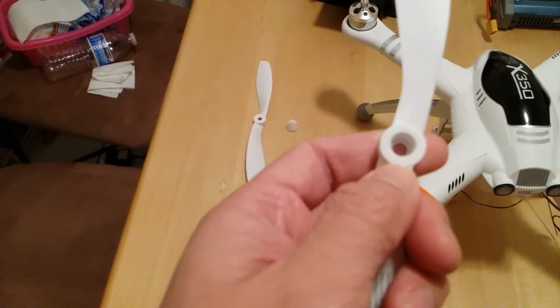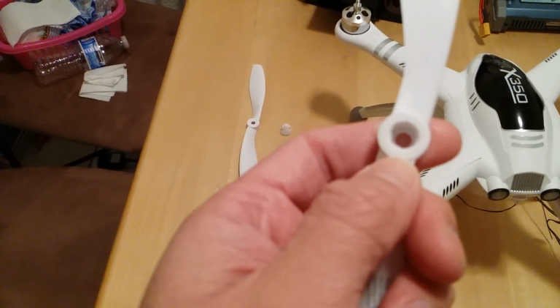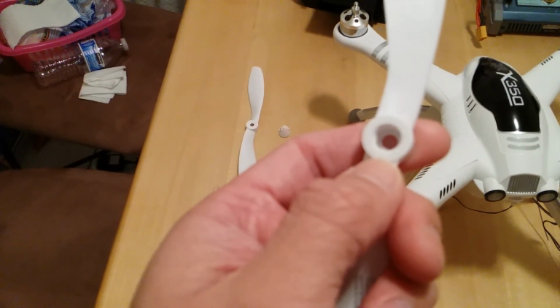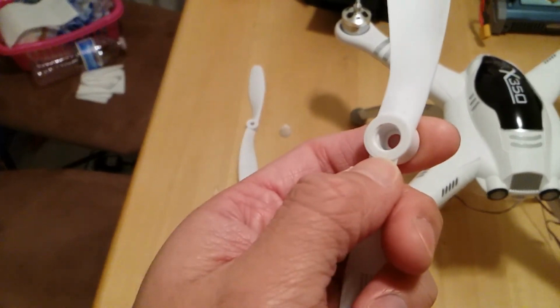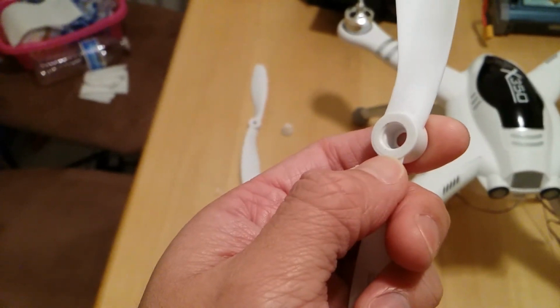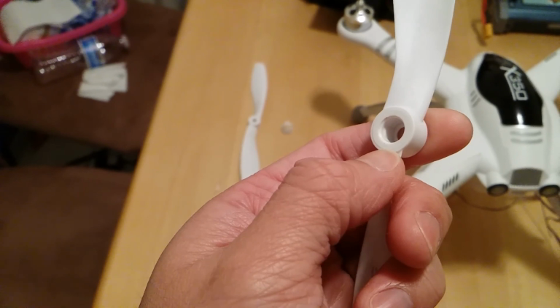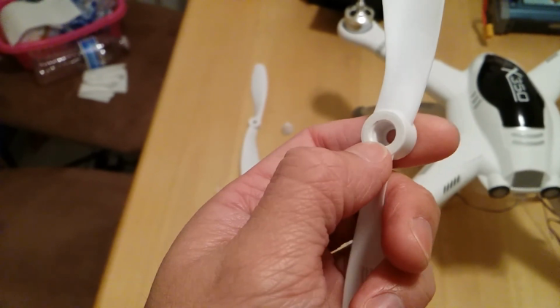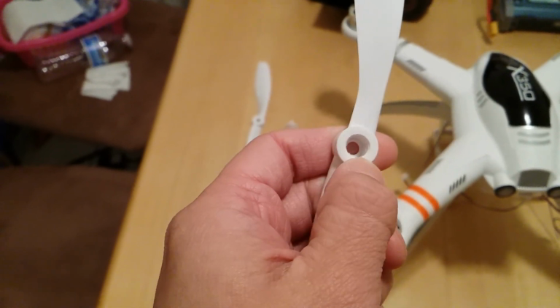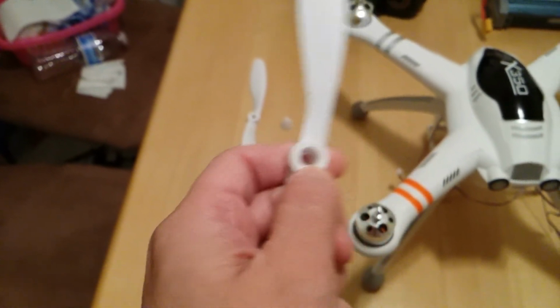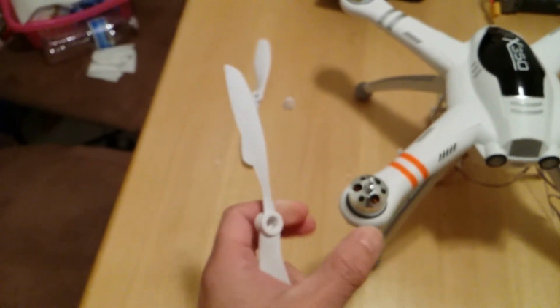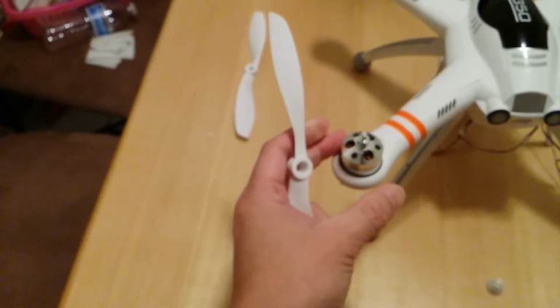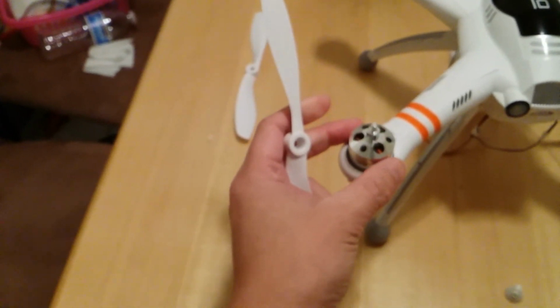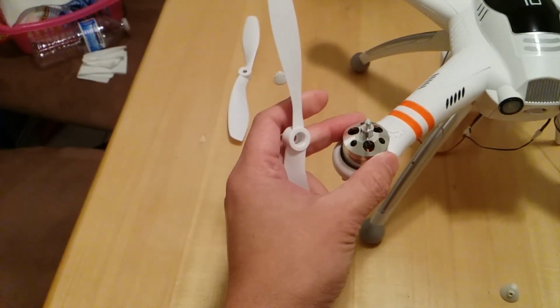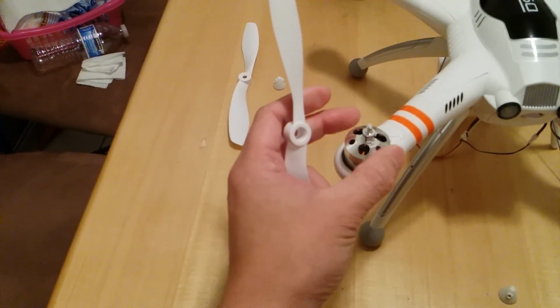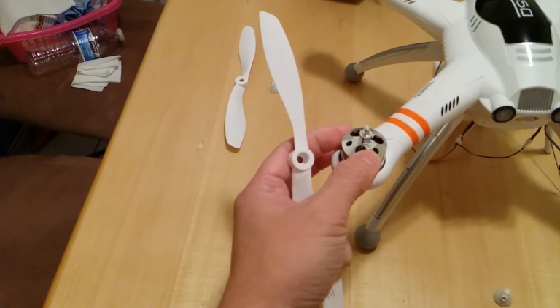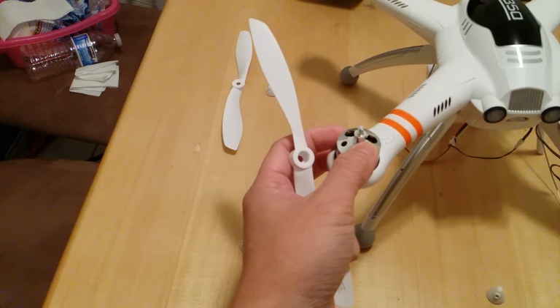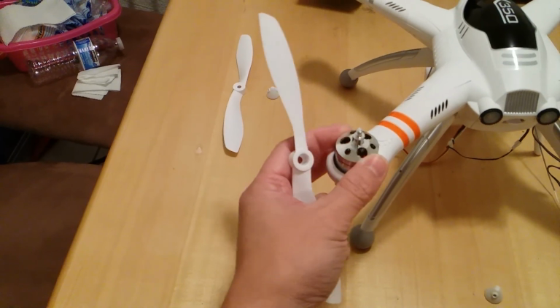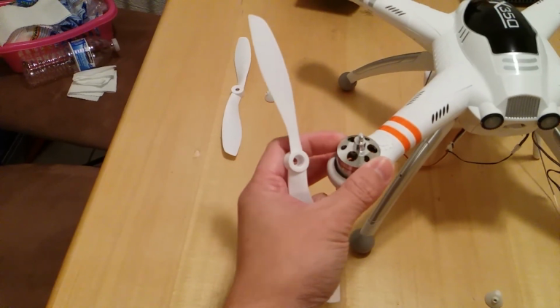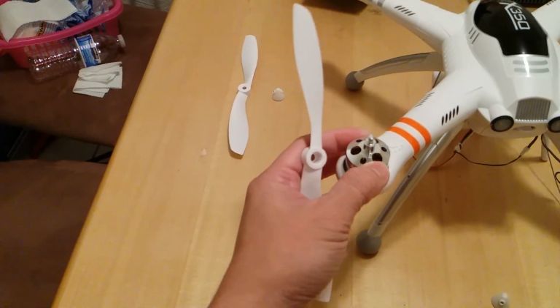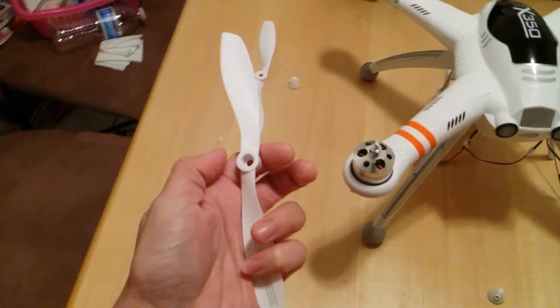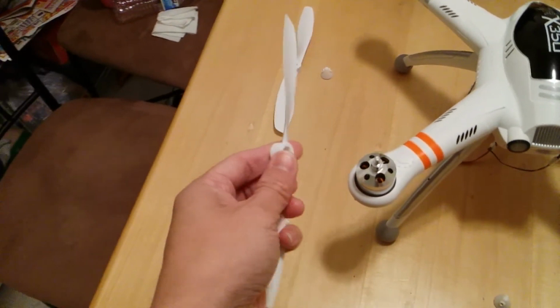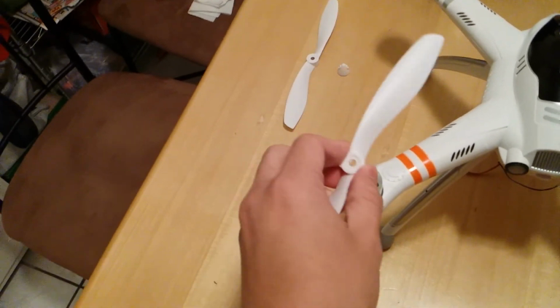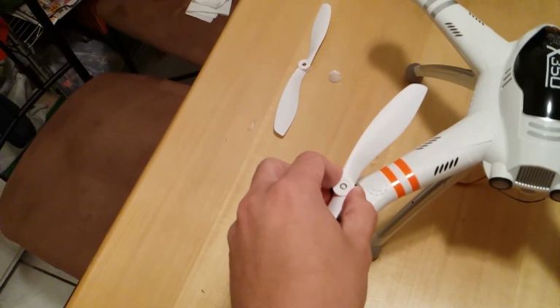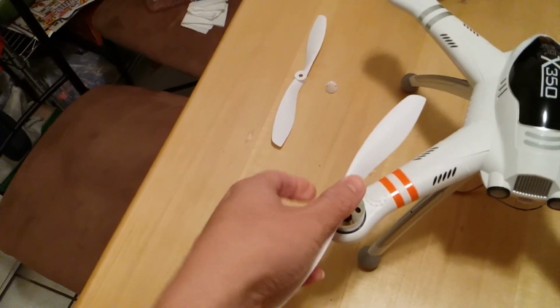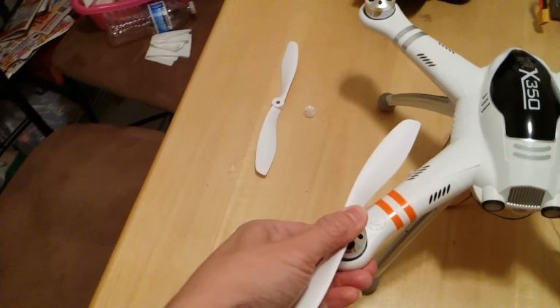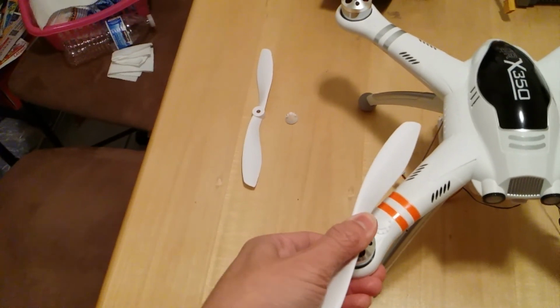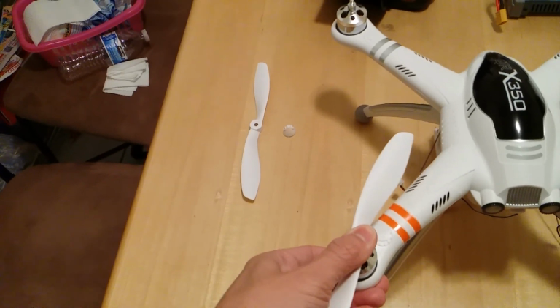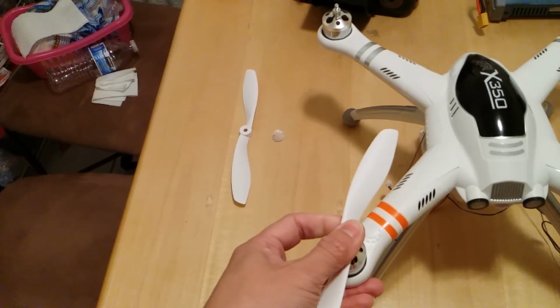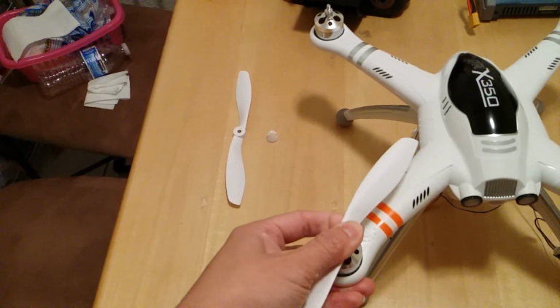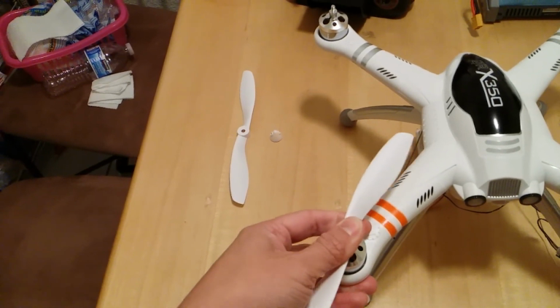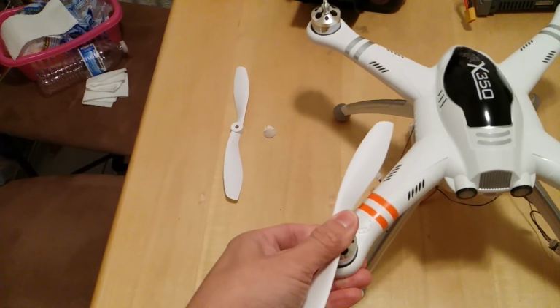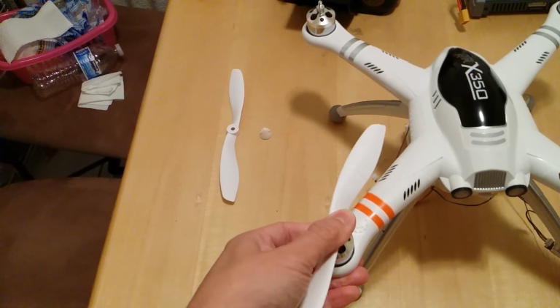Remember, the props have a keyed slot — you can see it's kind of keyed. The motors also have a keyed shaft. You just want to make sure that you line it up correctly, or else the propeller would not fit all the way flush into the mount itself.